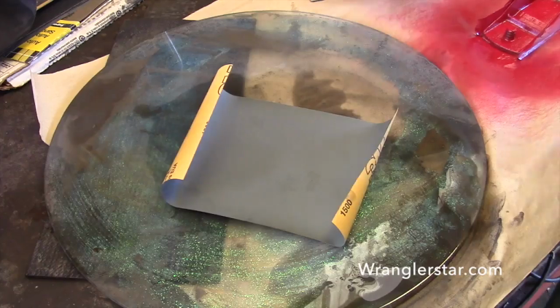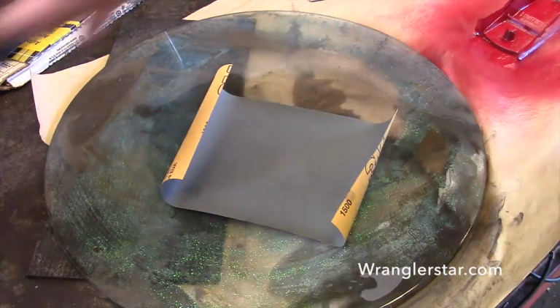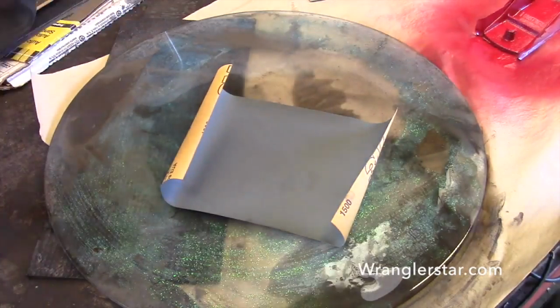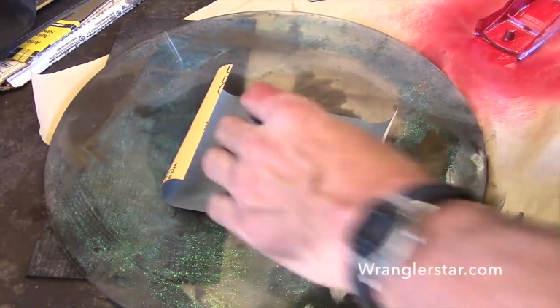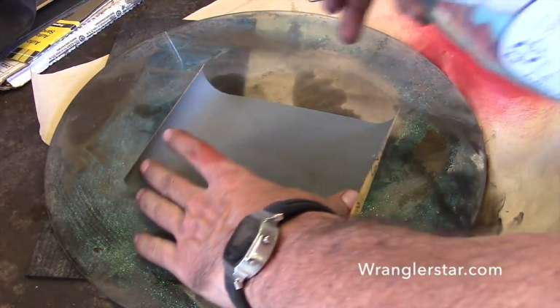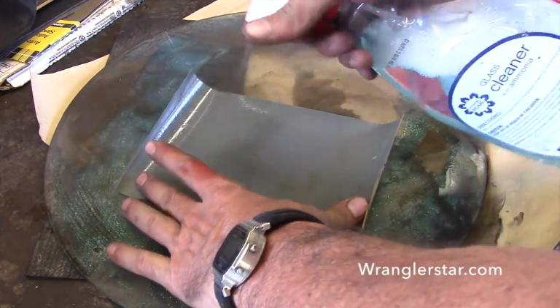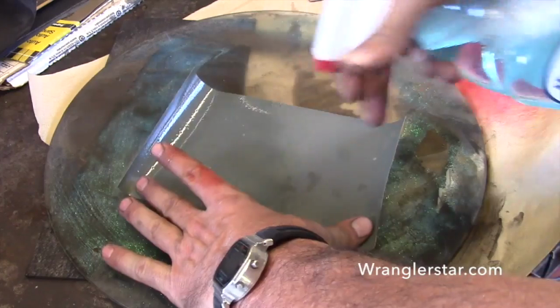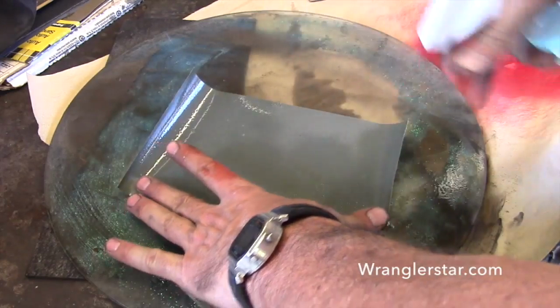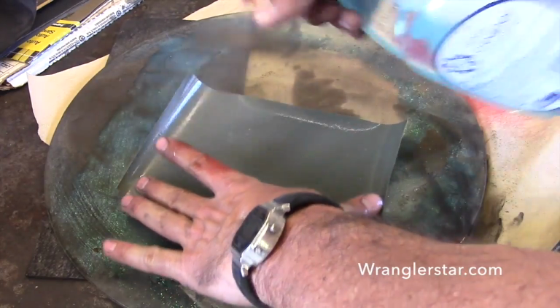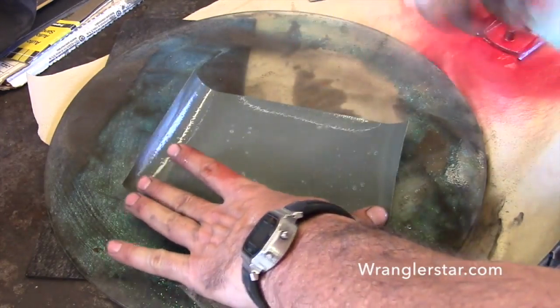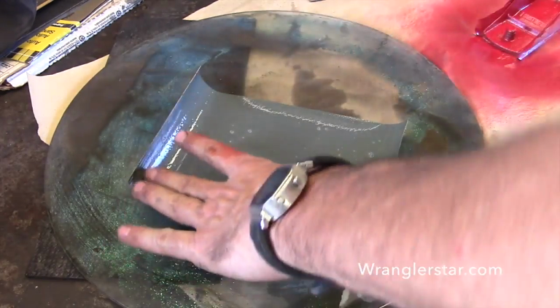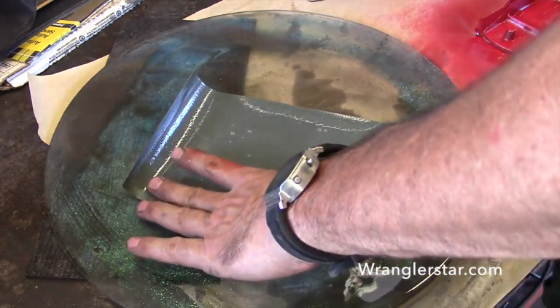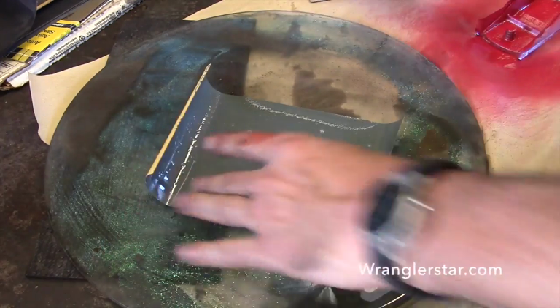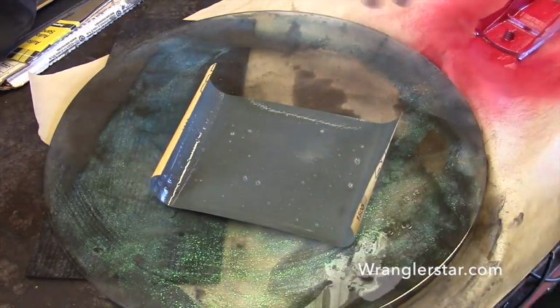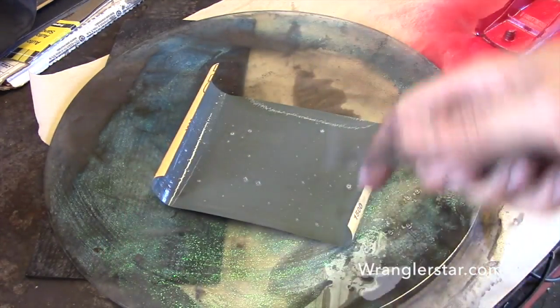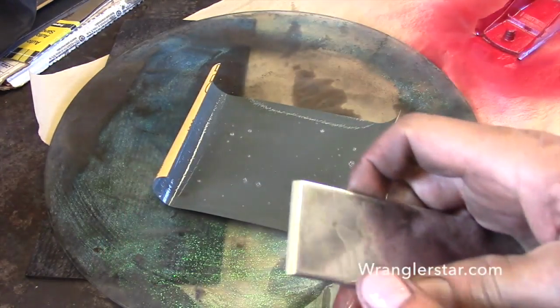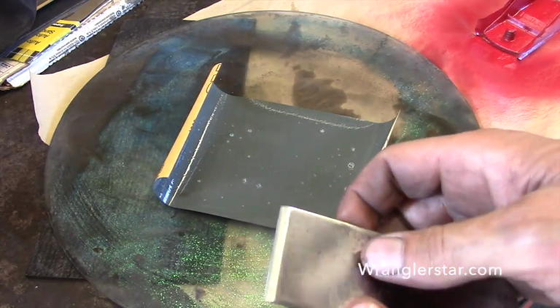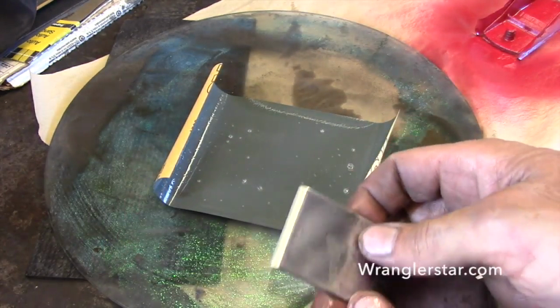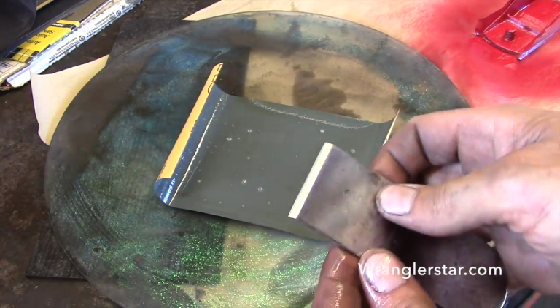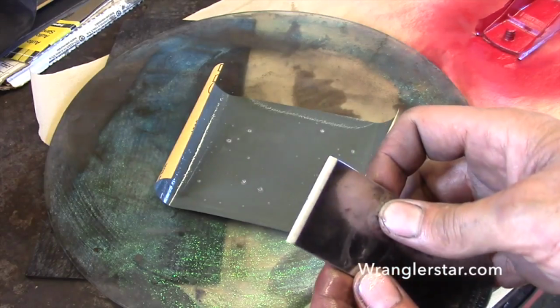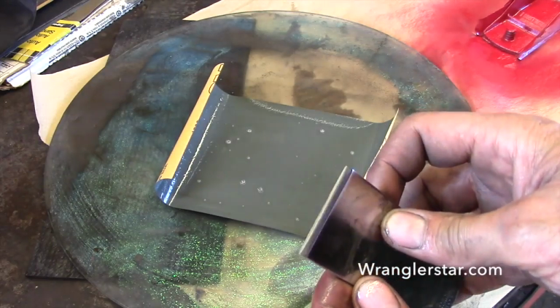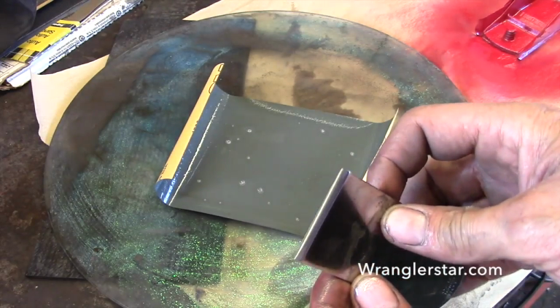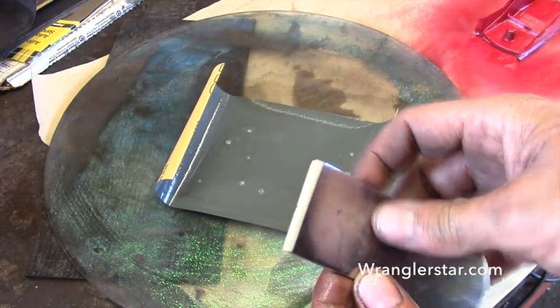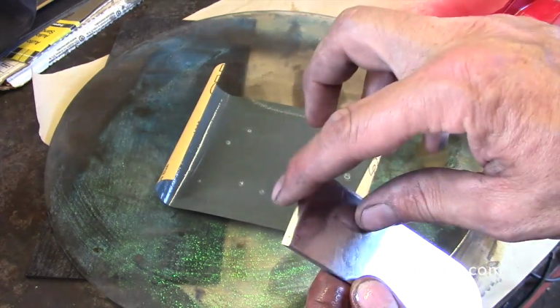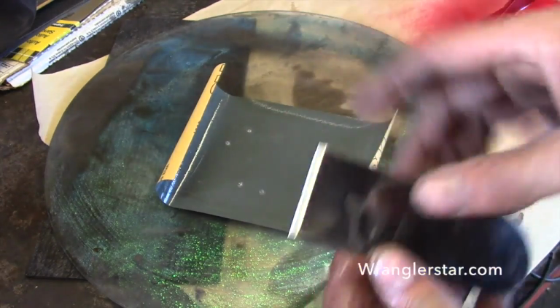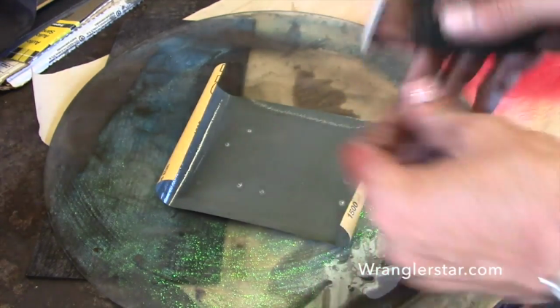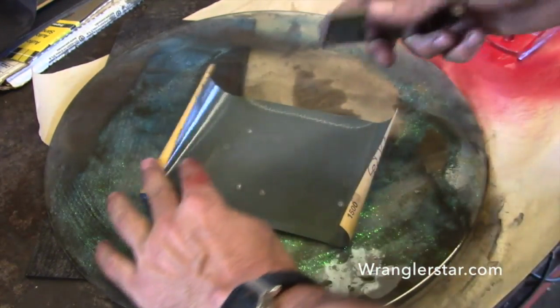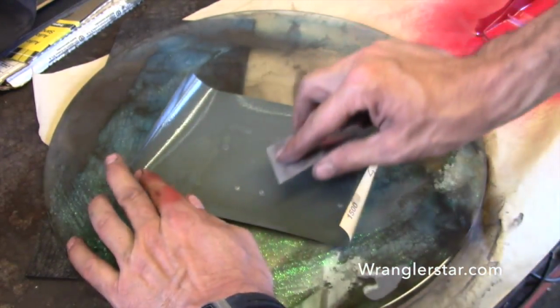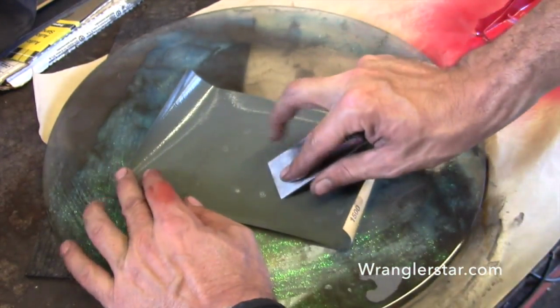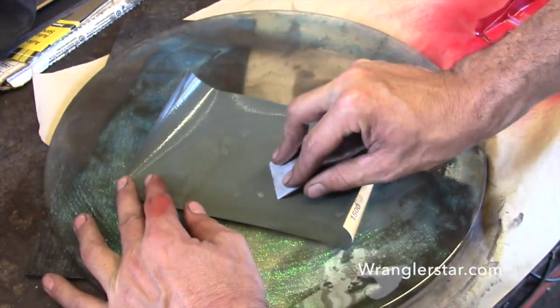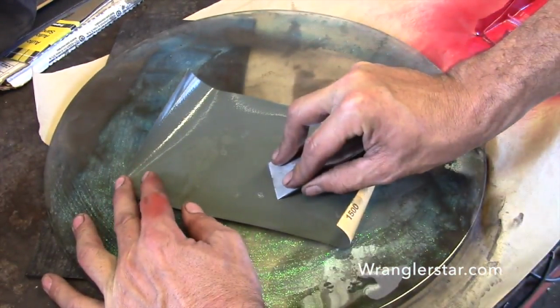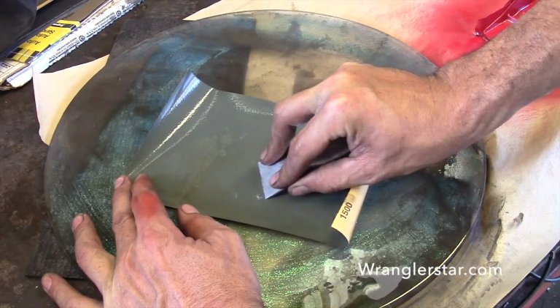On the iron we started with 320, then 800, and we'll finish up with 1500 here. The edge is coming along real nice — it's already sharp, but this will really take it to the next level.